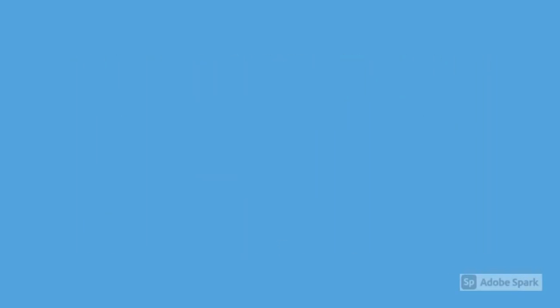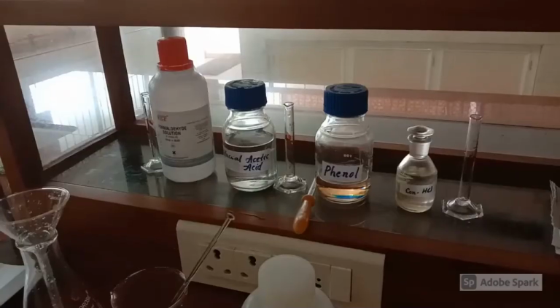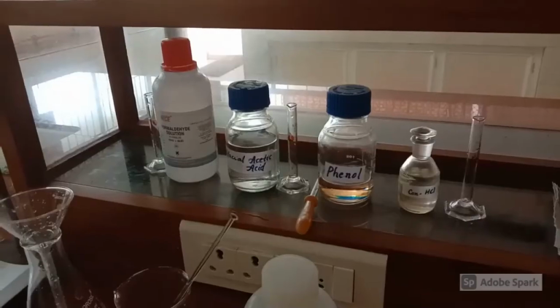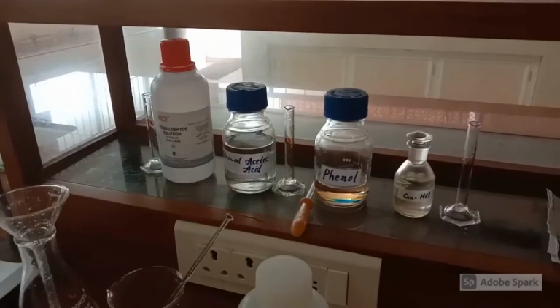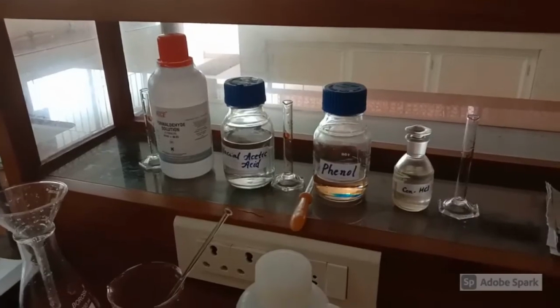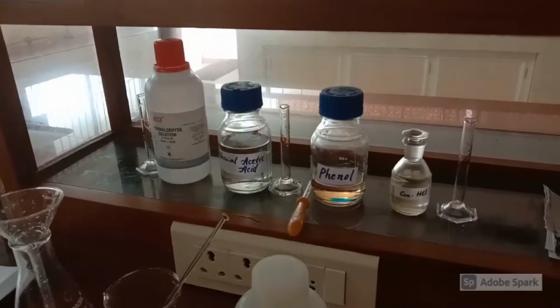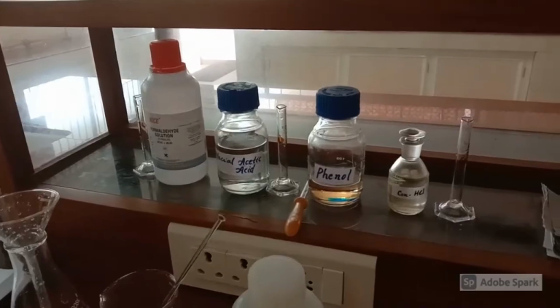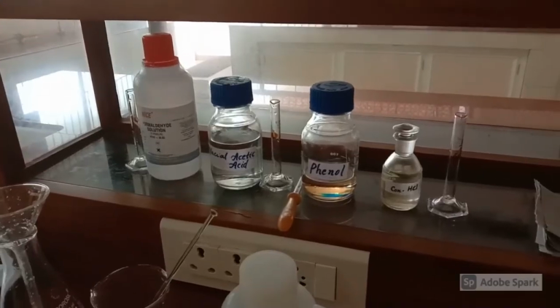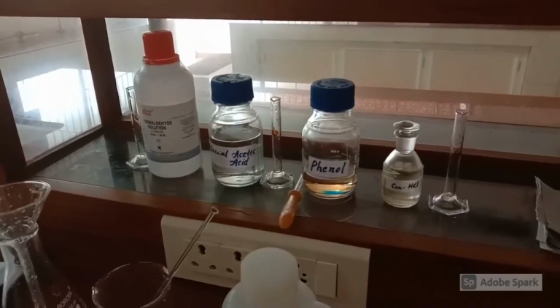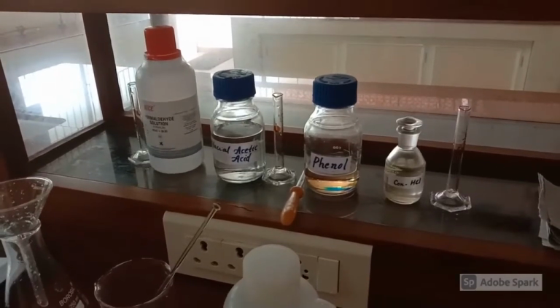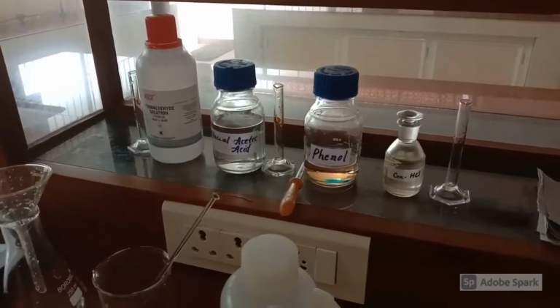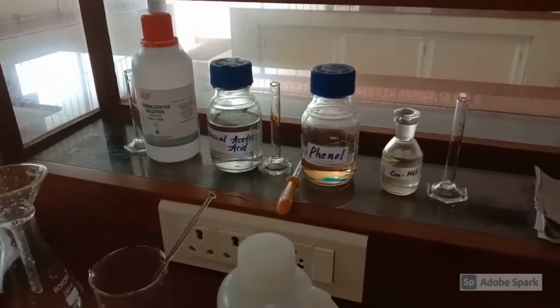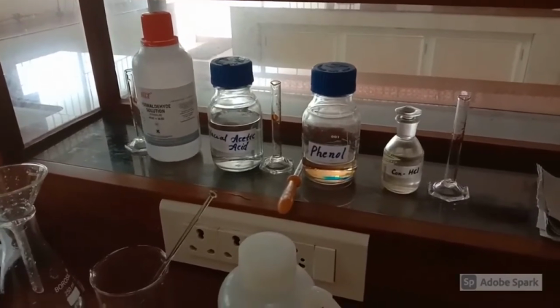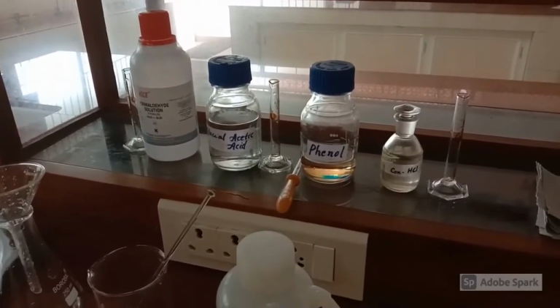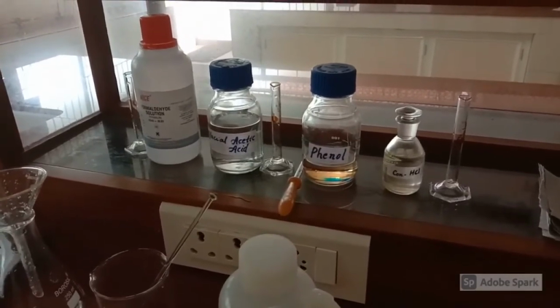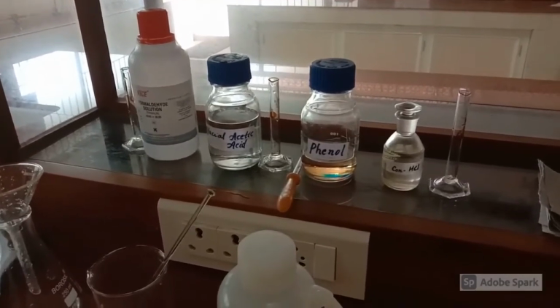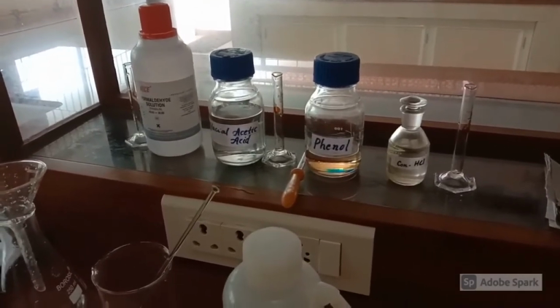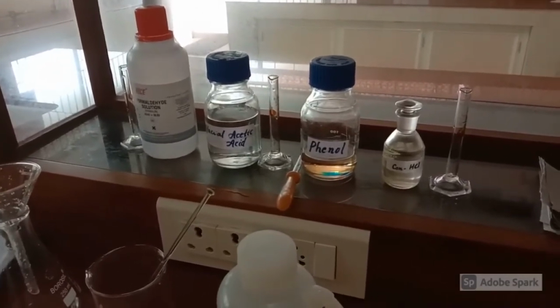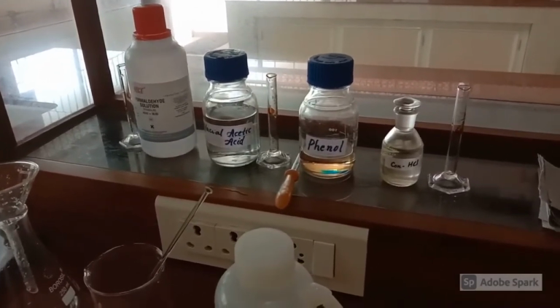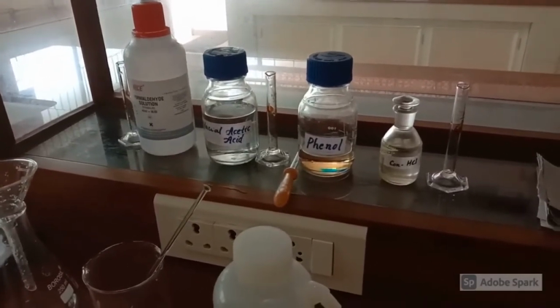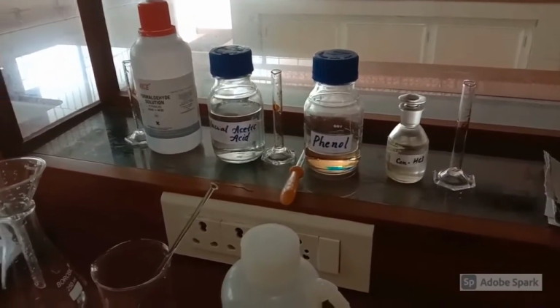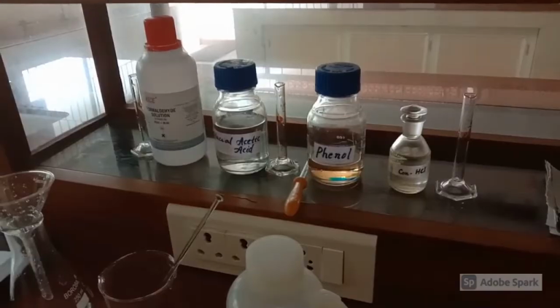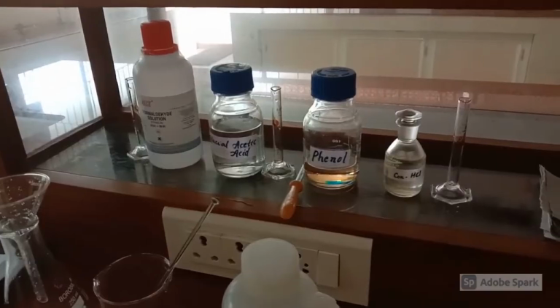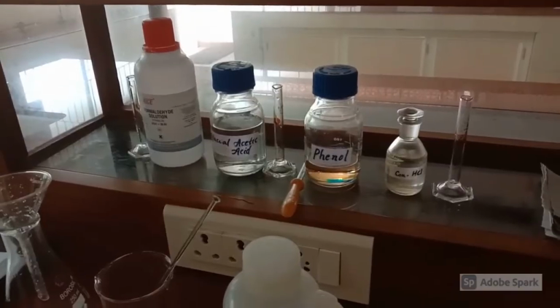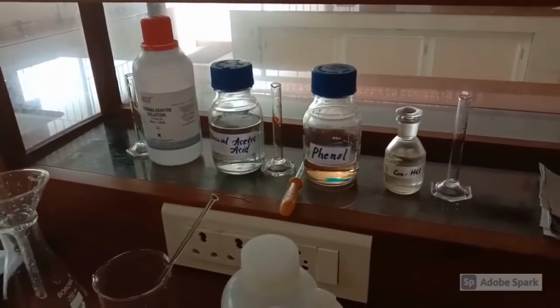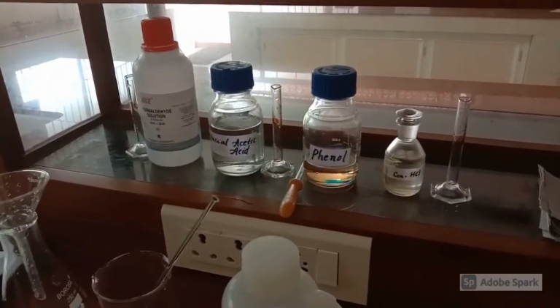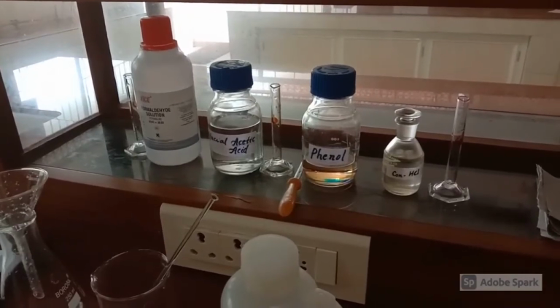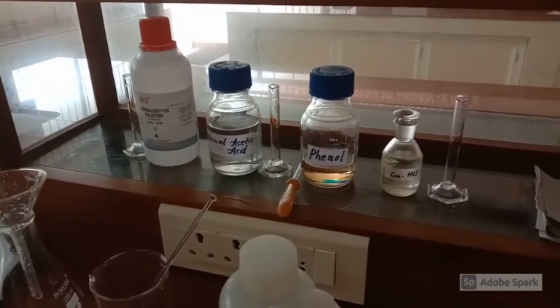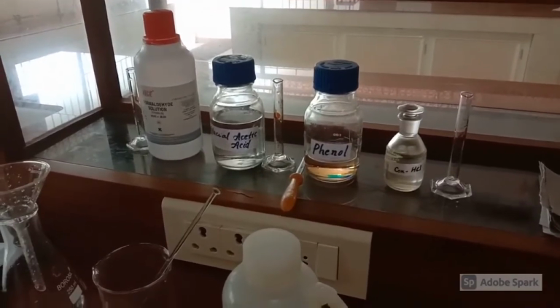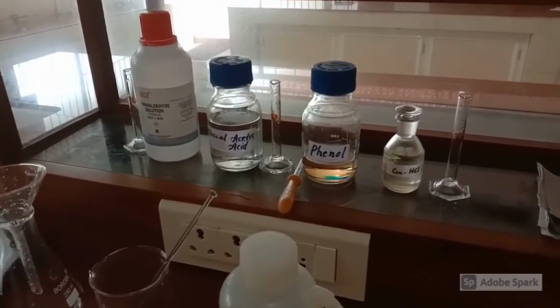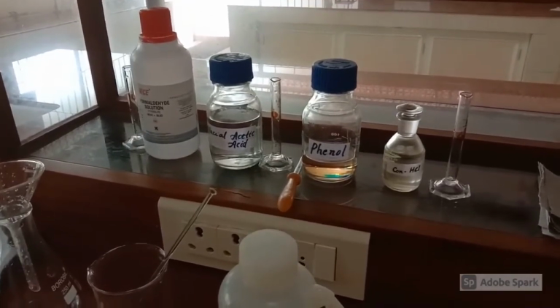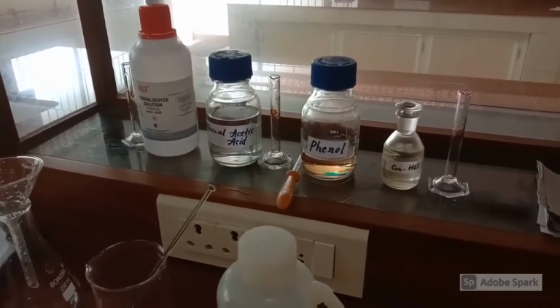Dear students, our next experiment is the preparation of Phenol Formaldehyde, or Bakelite.